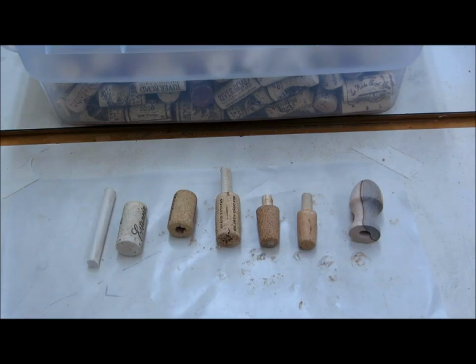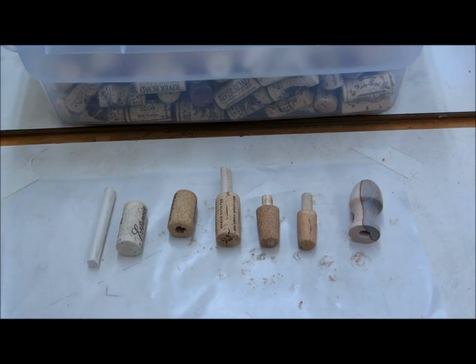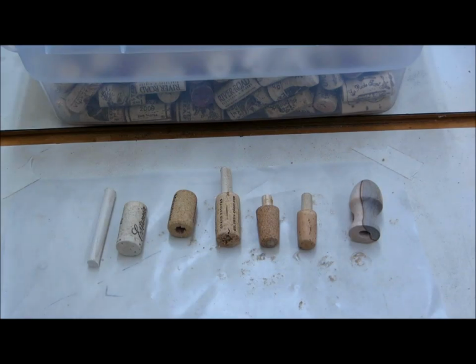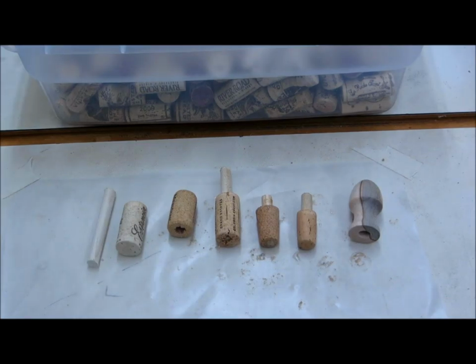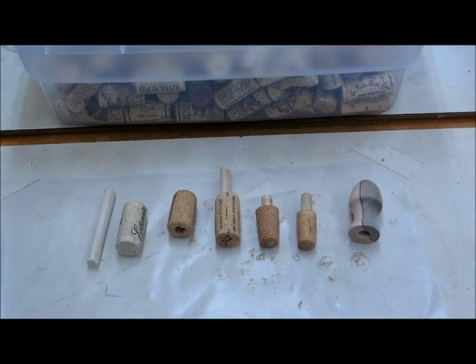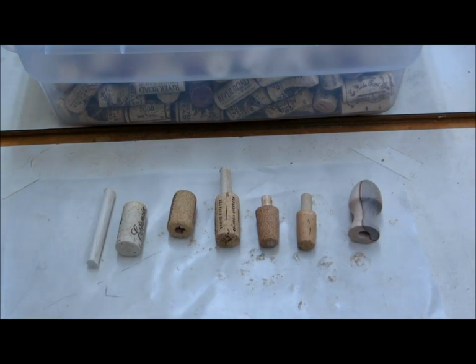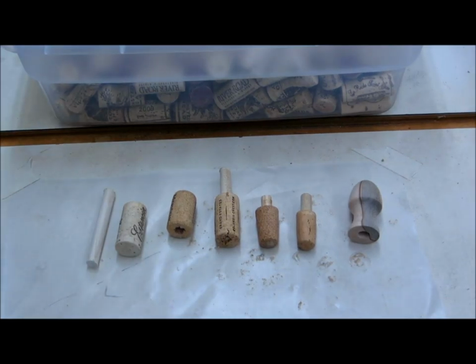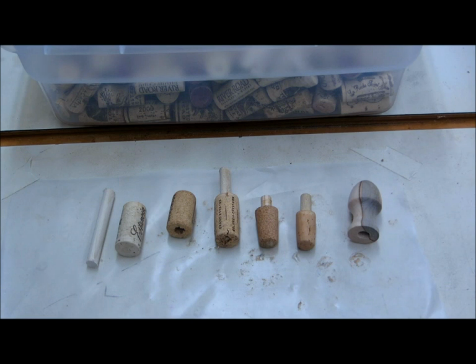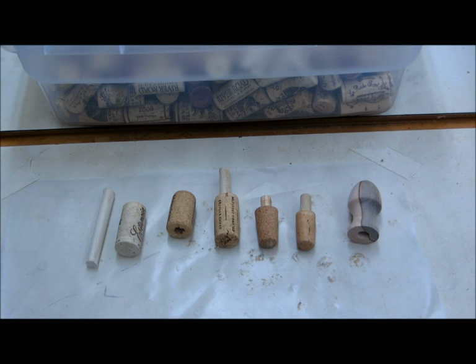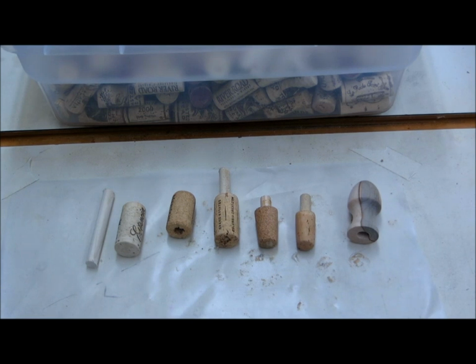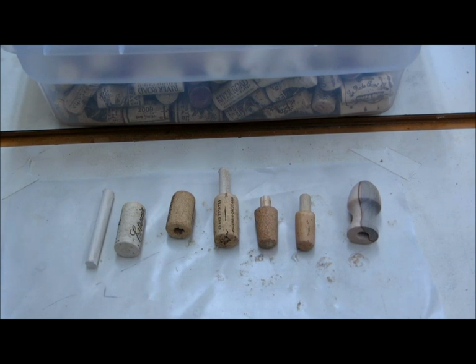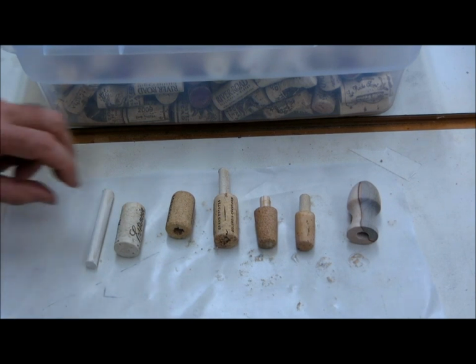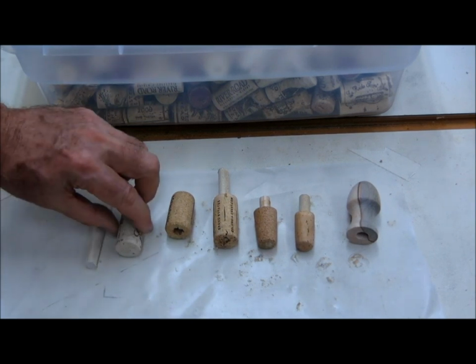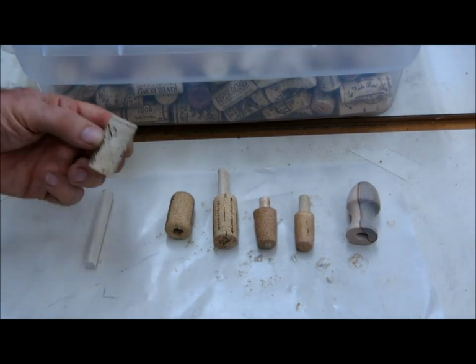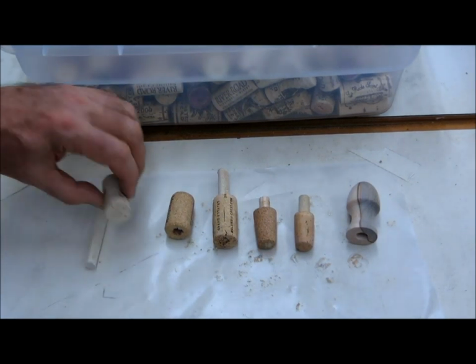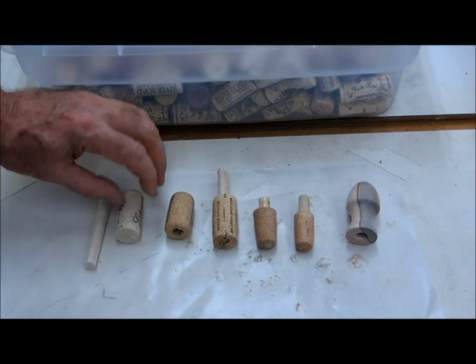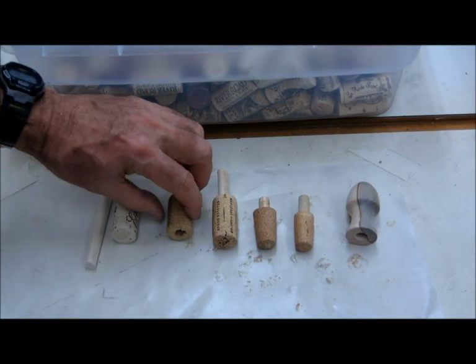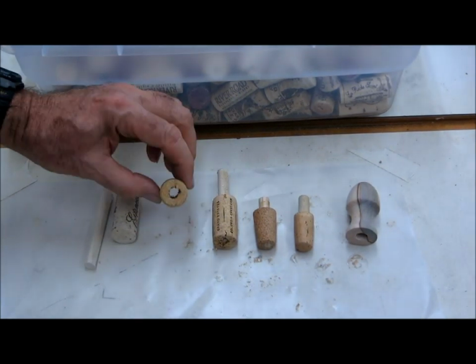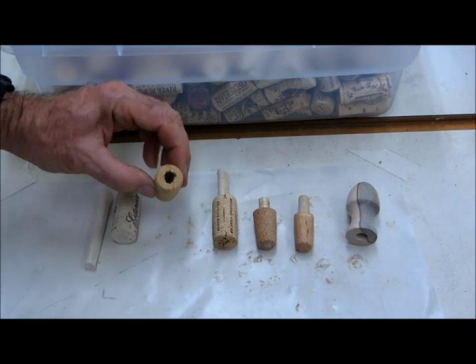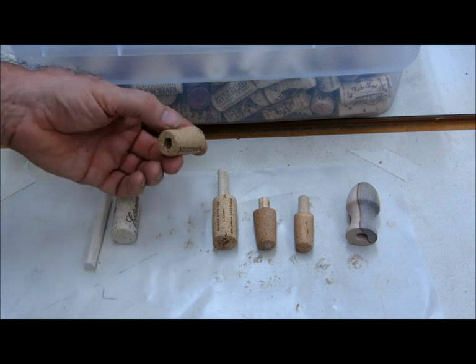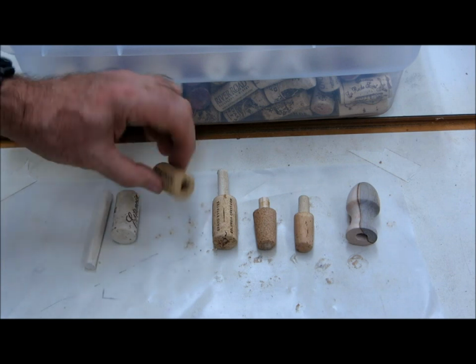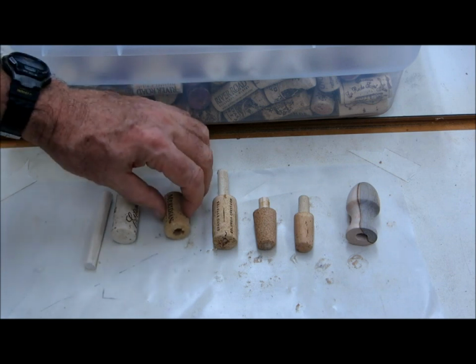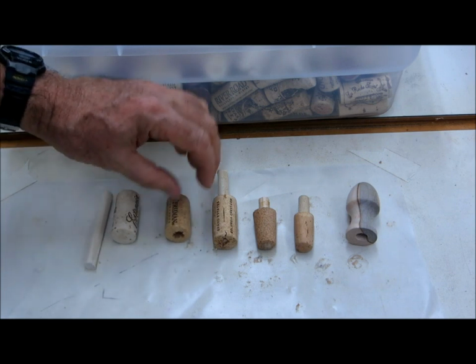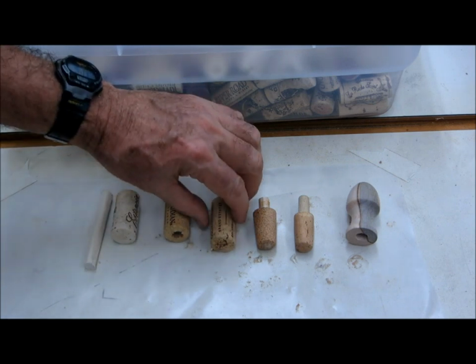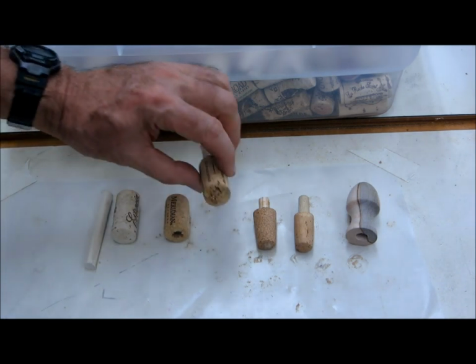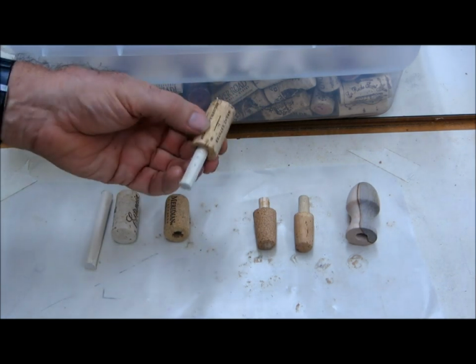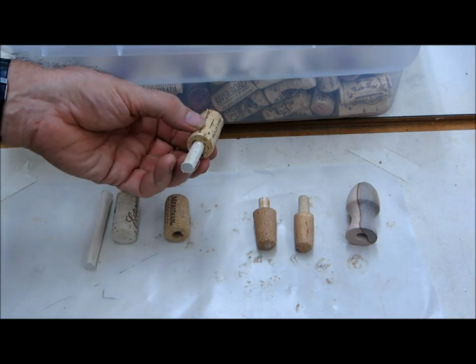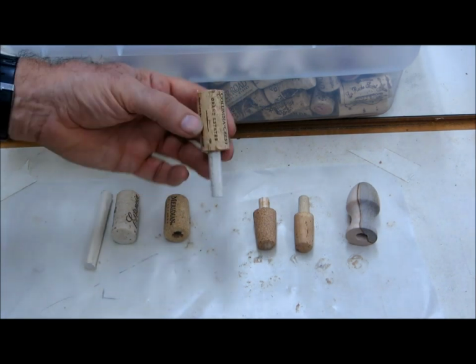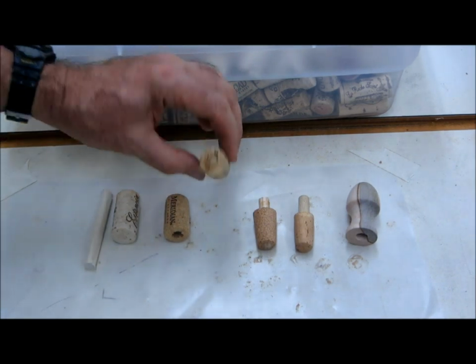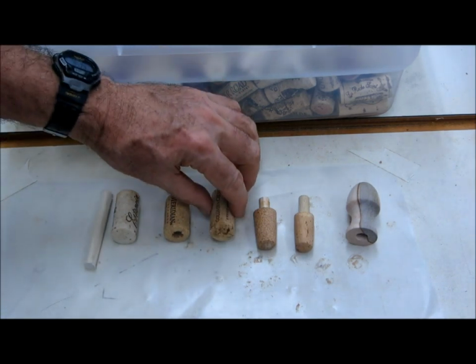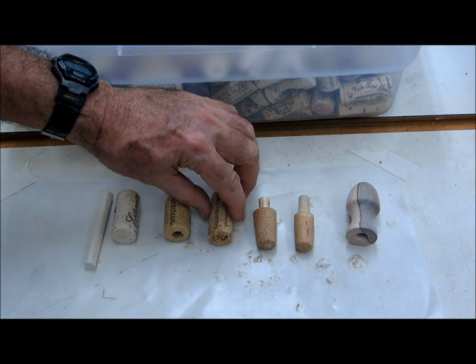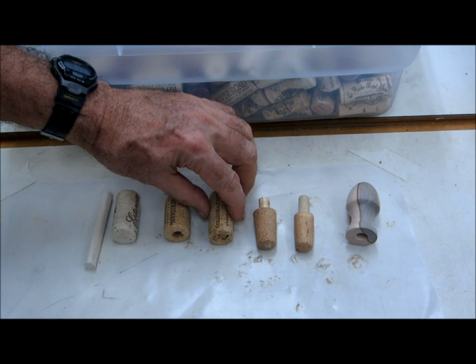Here are the steps to make a recycled wine stopper. Take a used cork and drill a 3/8 inch hole all the way through. That hole is attached to a 3/8 inch dowel with white or yellow glue.